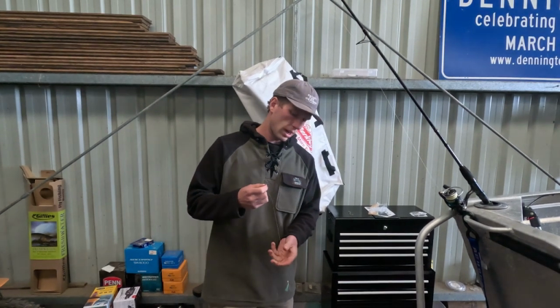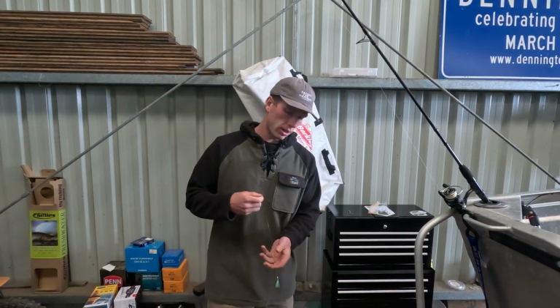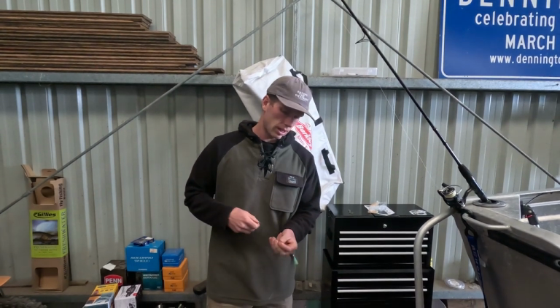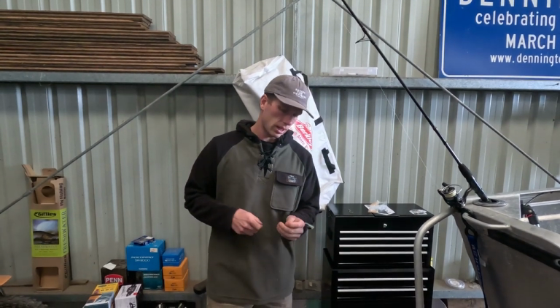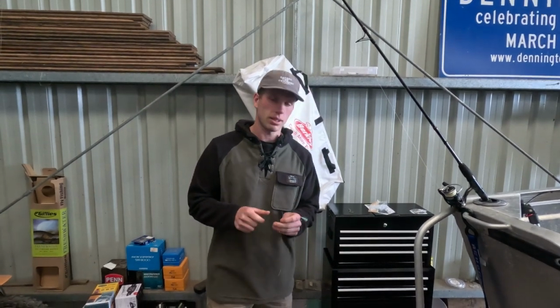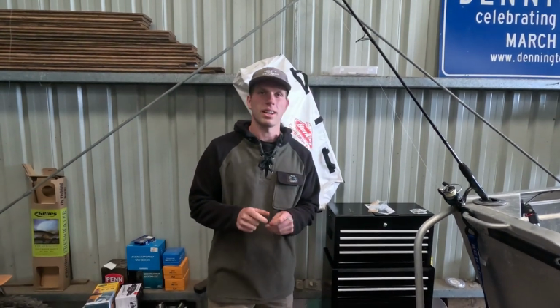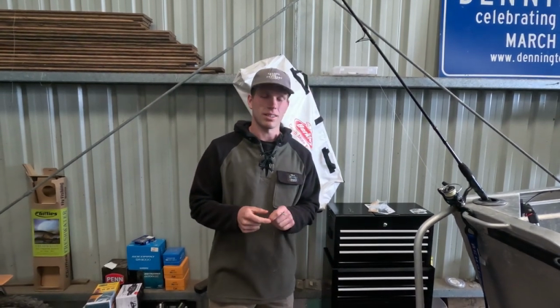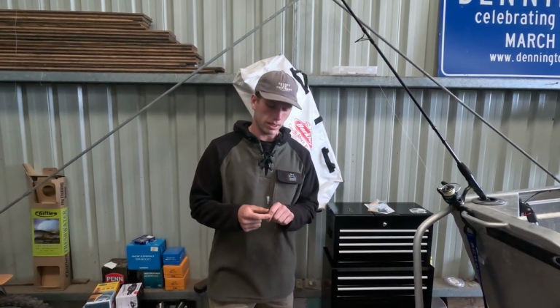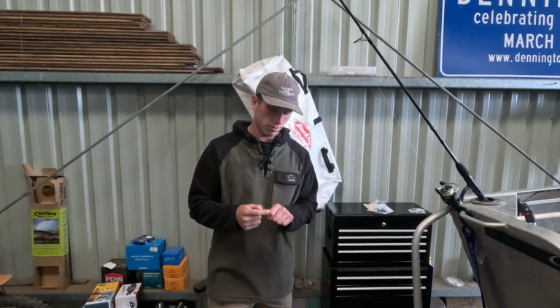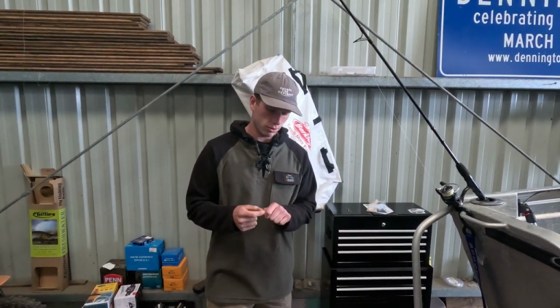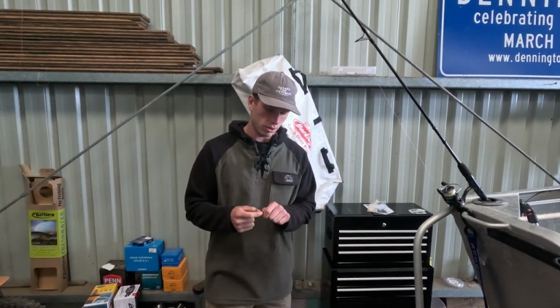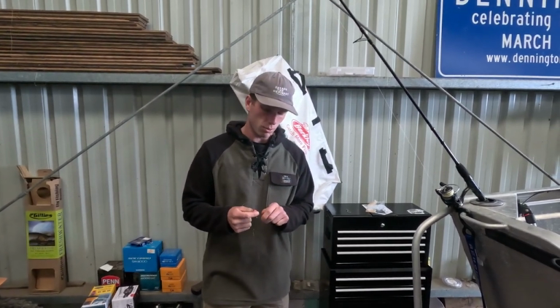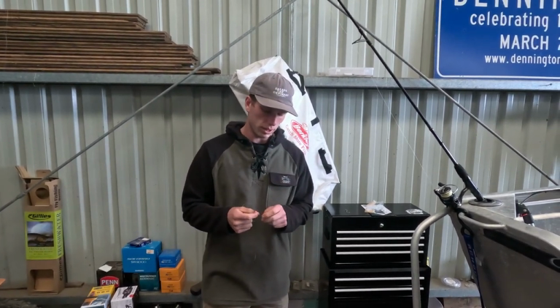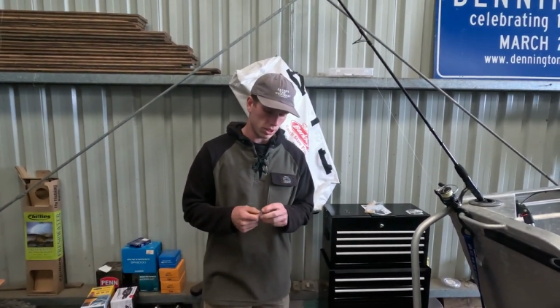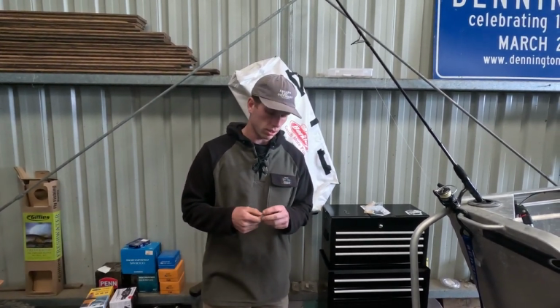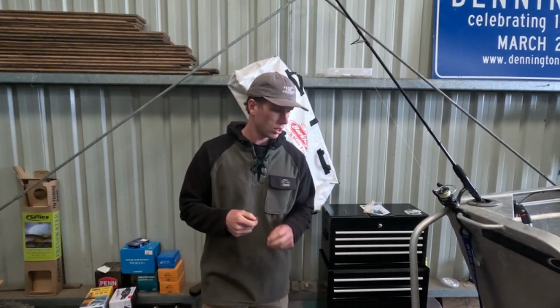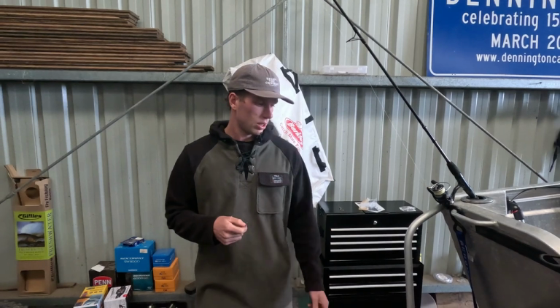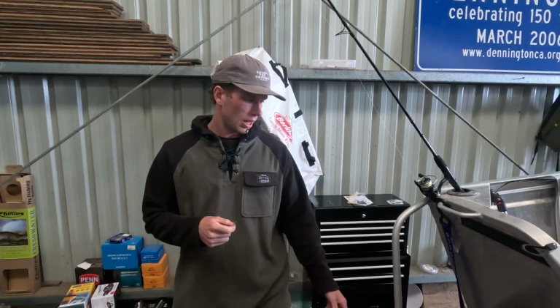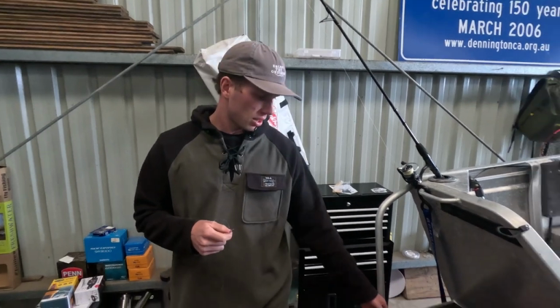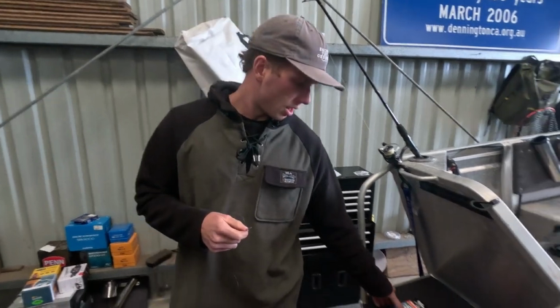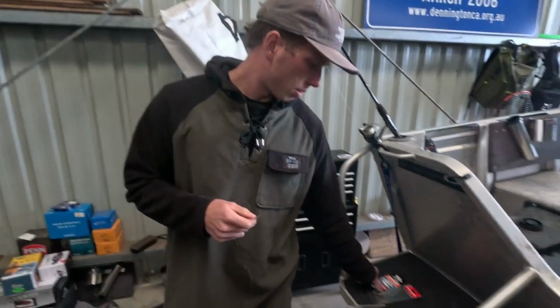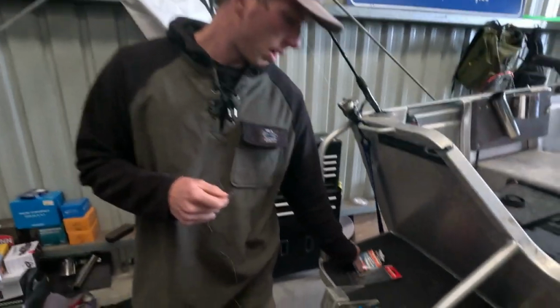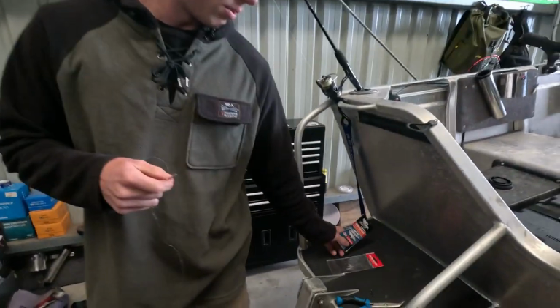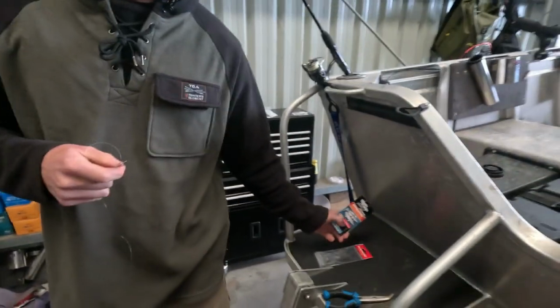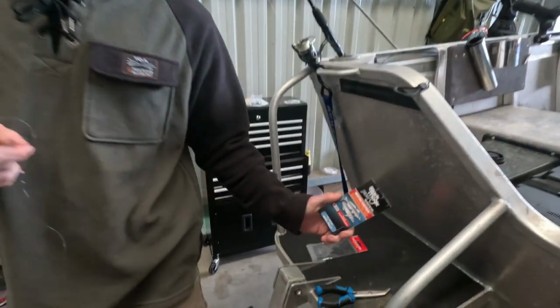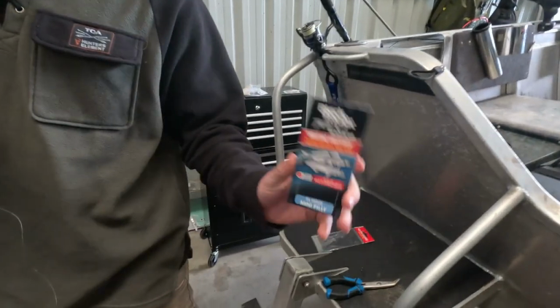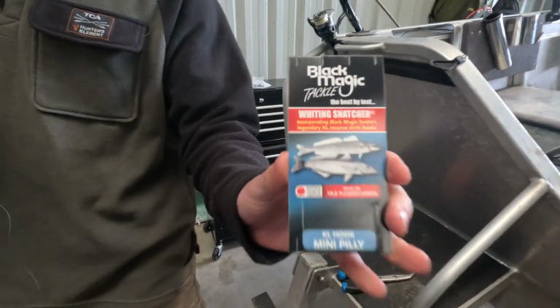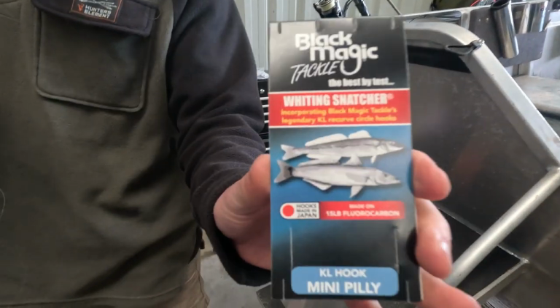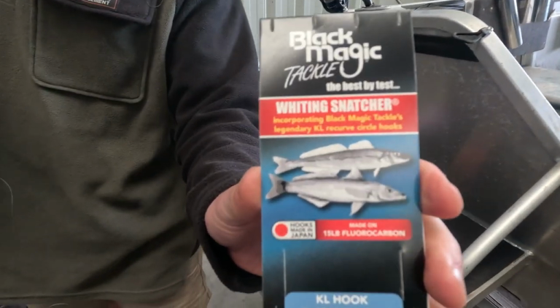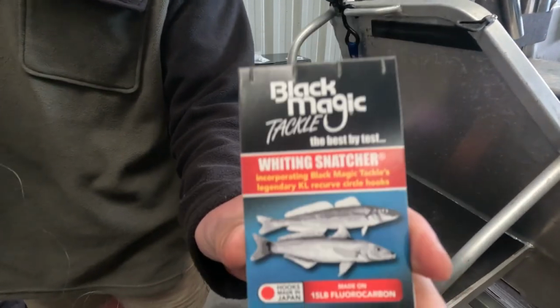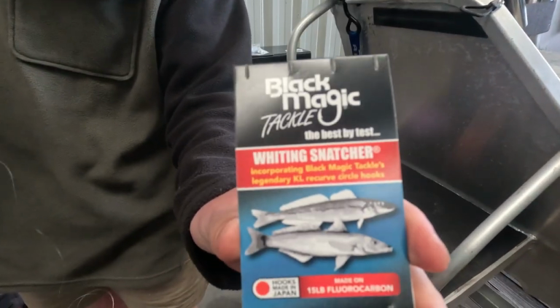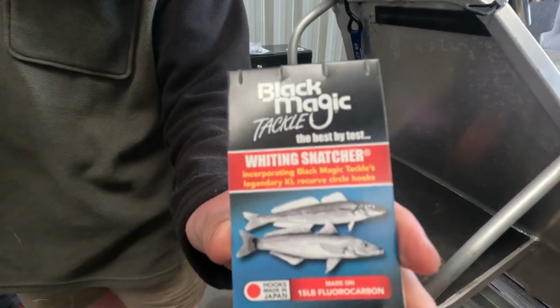G'day everyone, how are you today? Trying to do a bit of whiting fishing. I'm just going to use these pre-made rigs on this one.